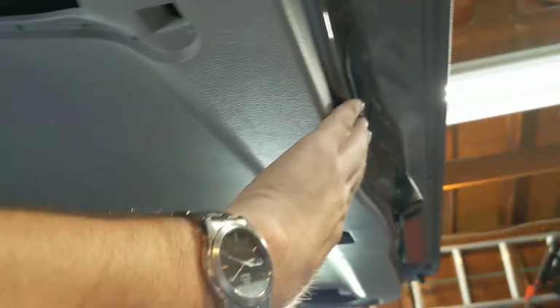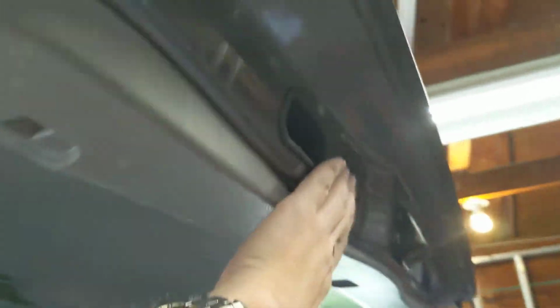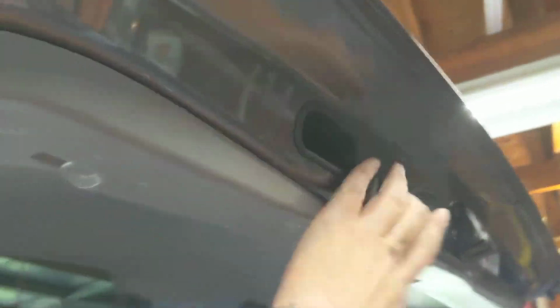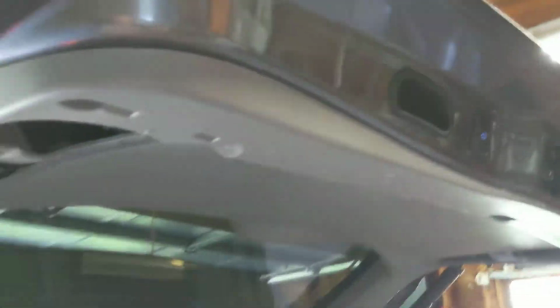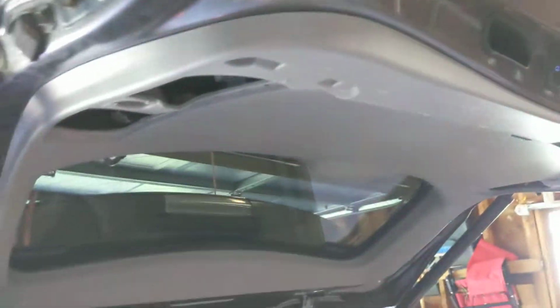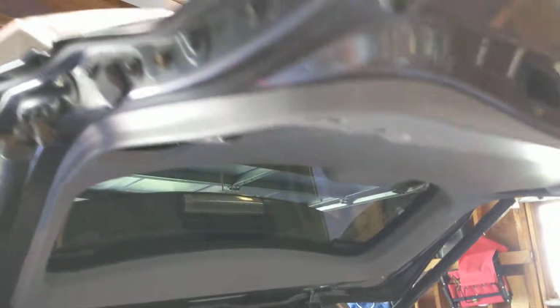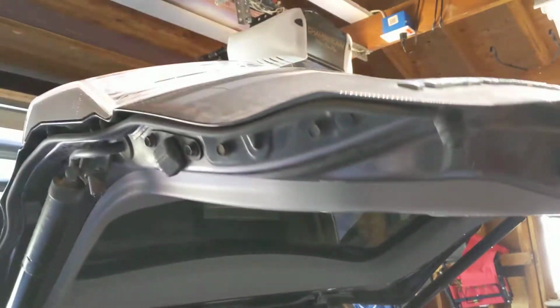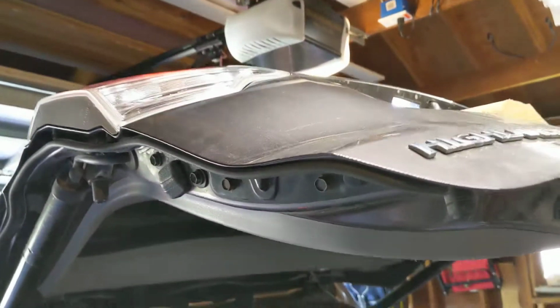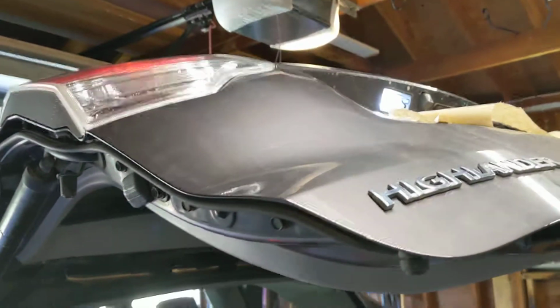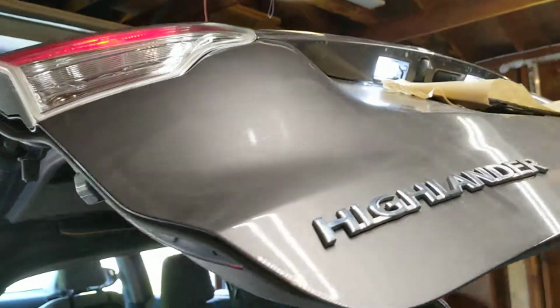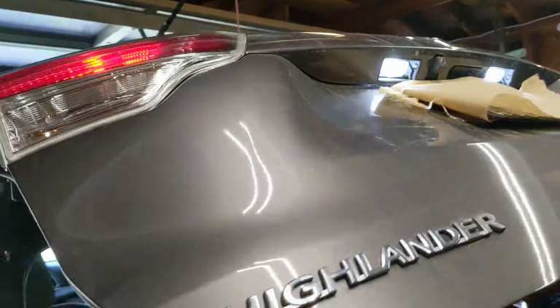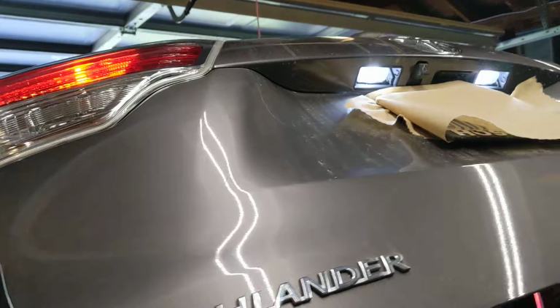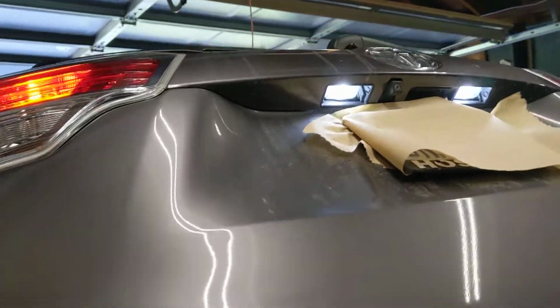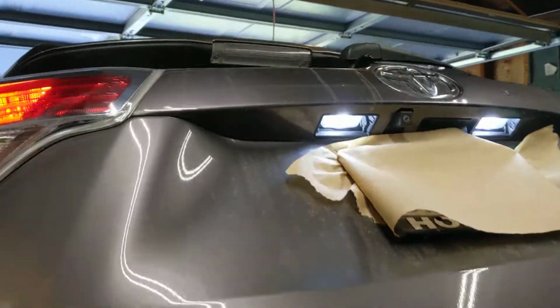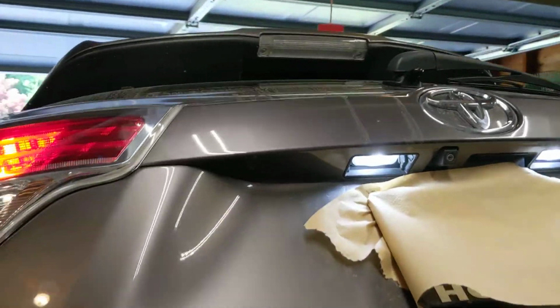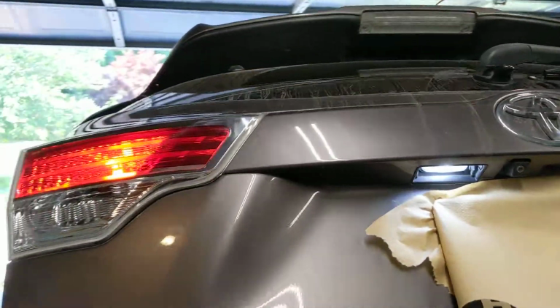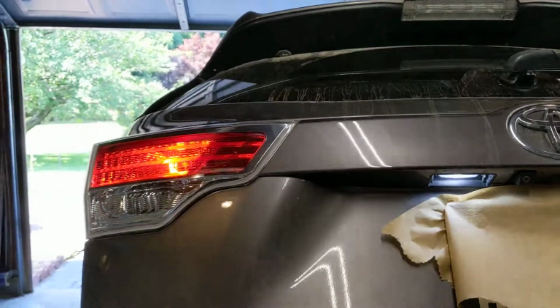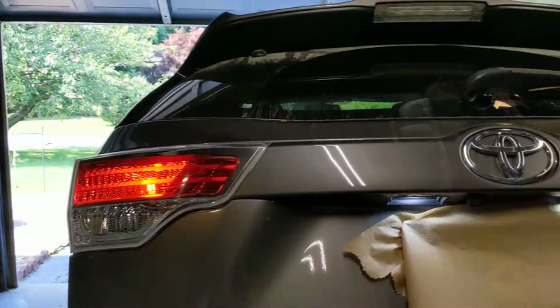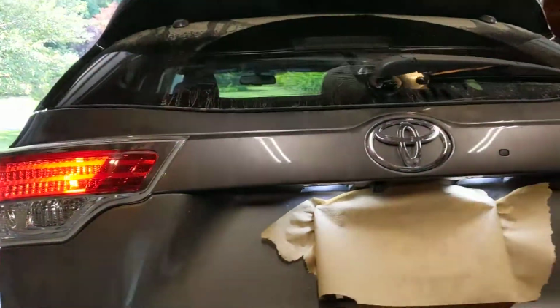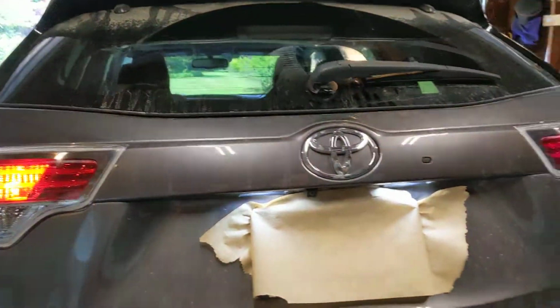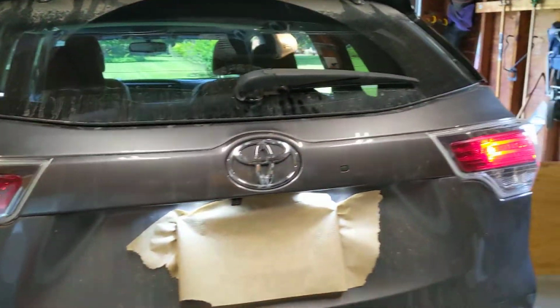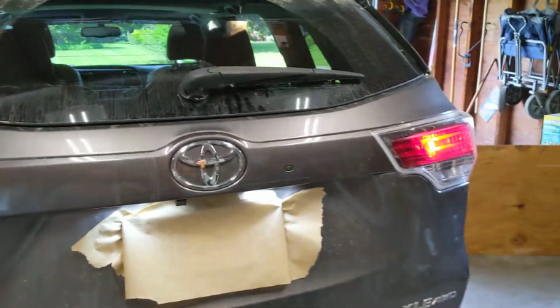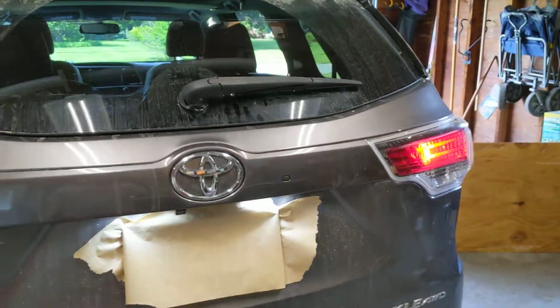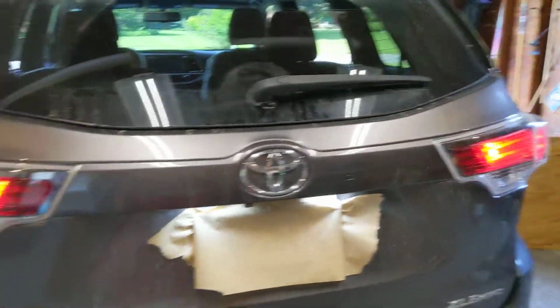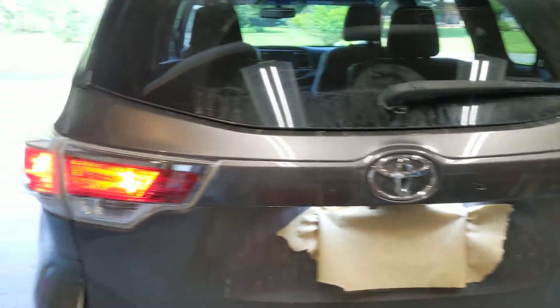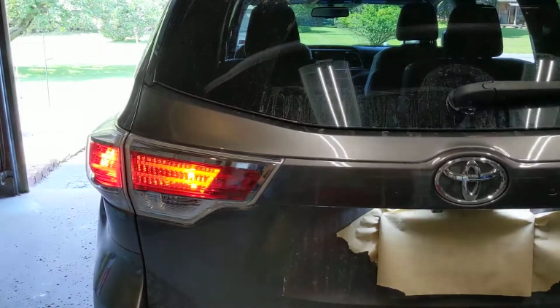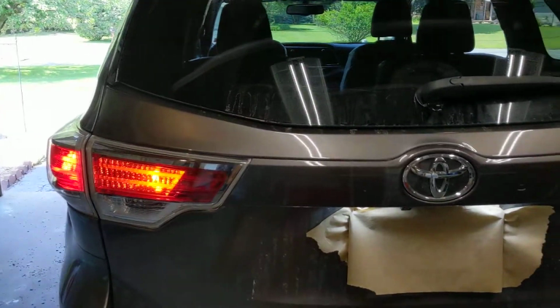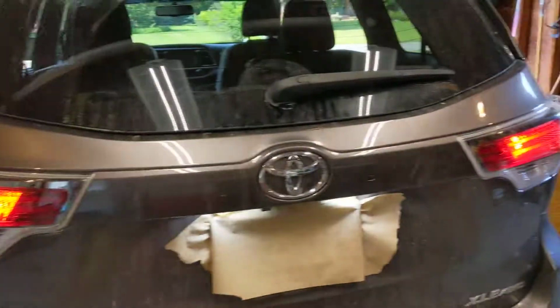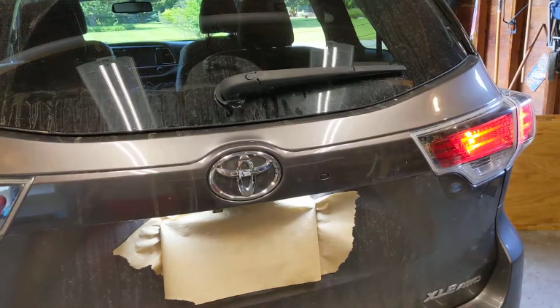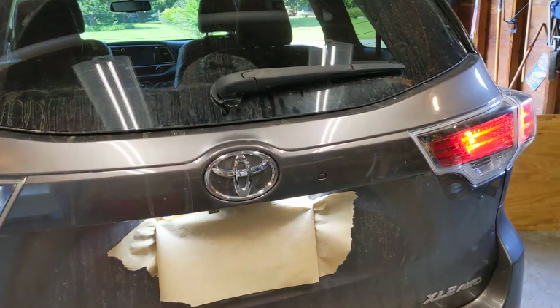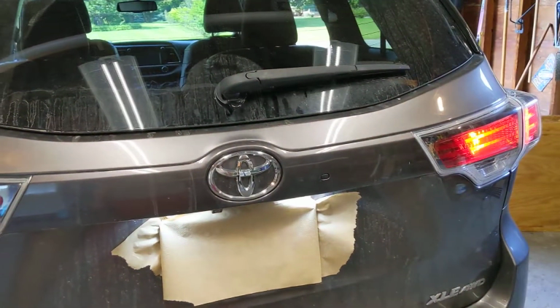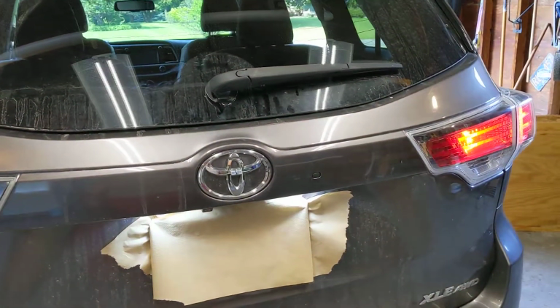Everything worked, is in place, and both light up. There is no water in either of them because they are brand spanking new.